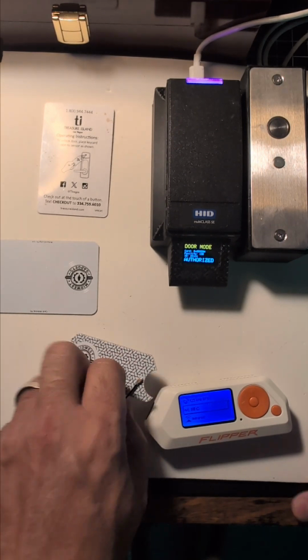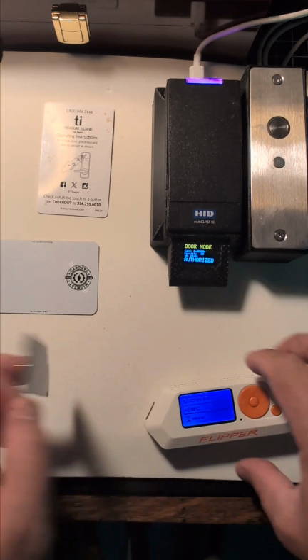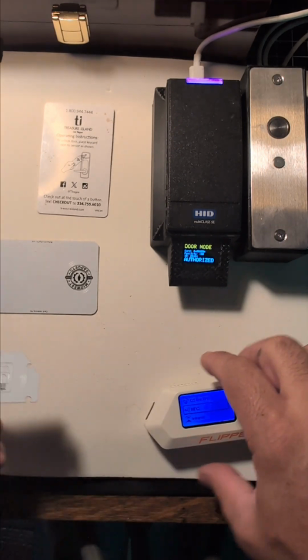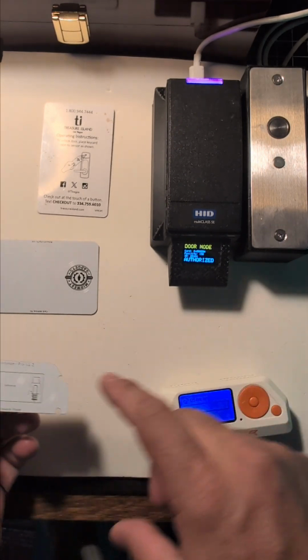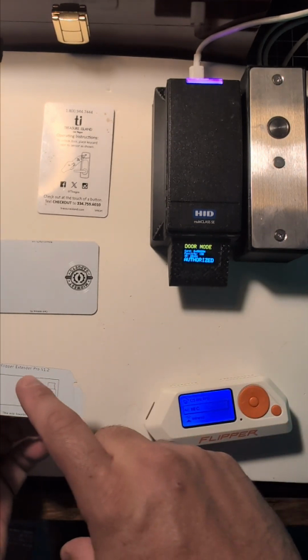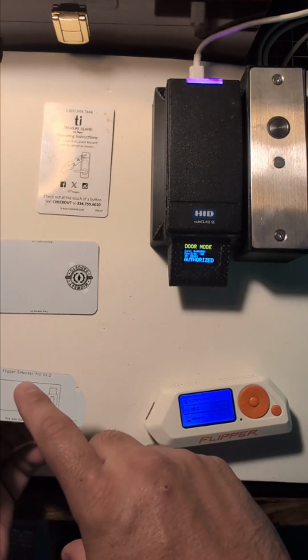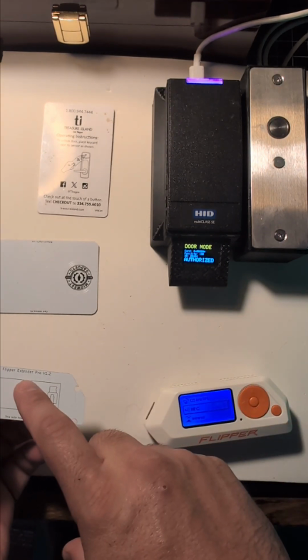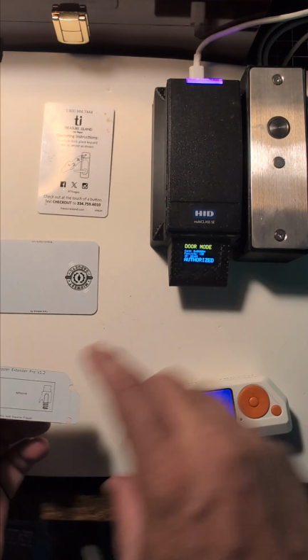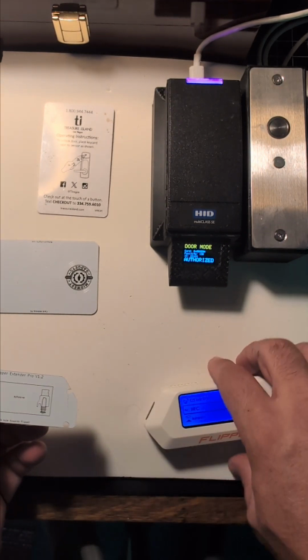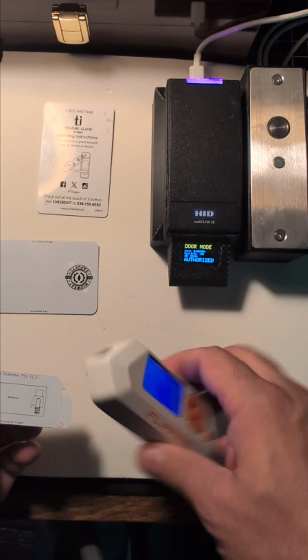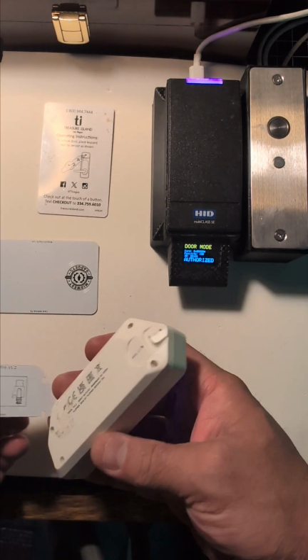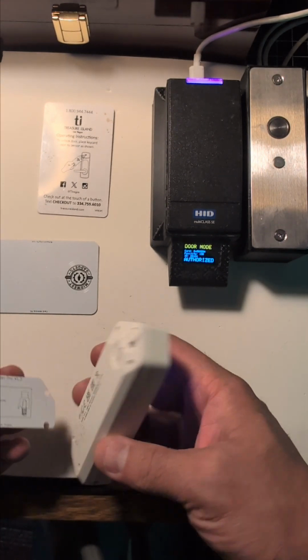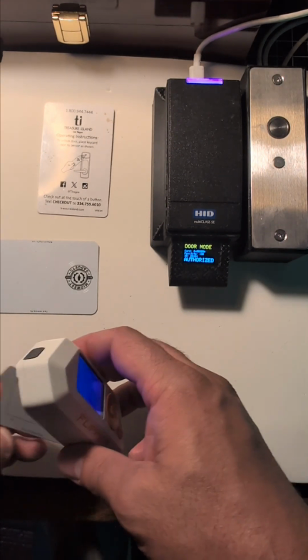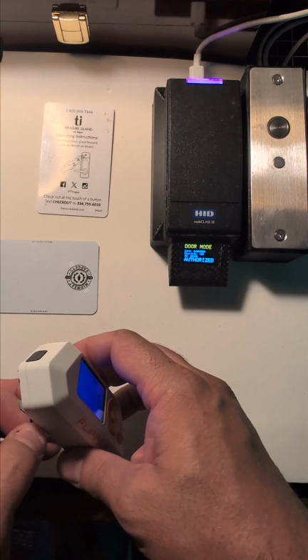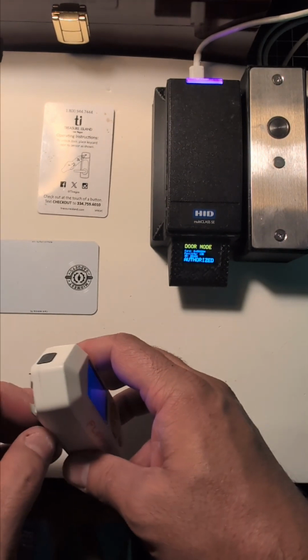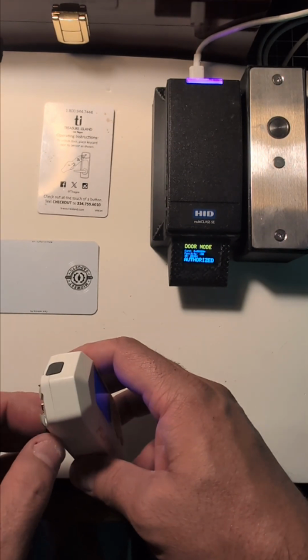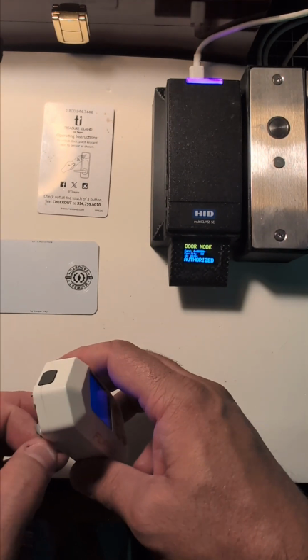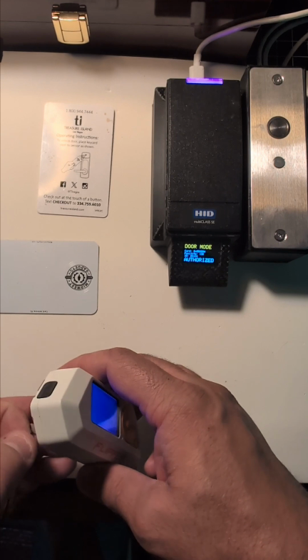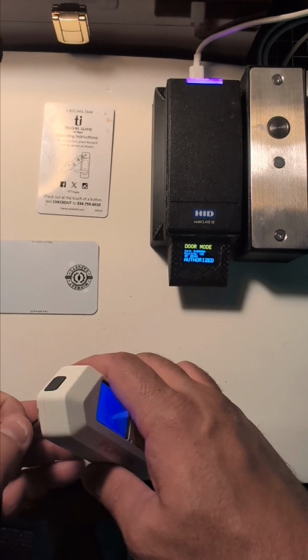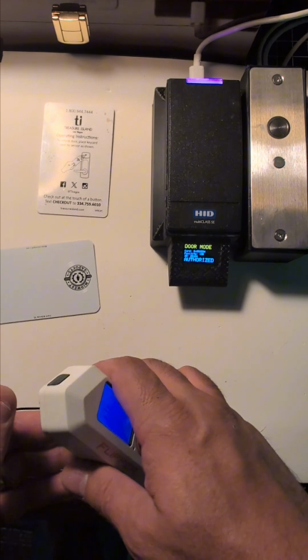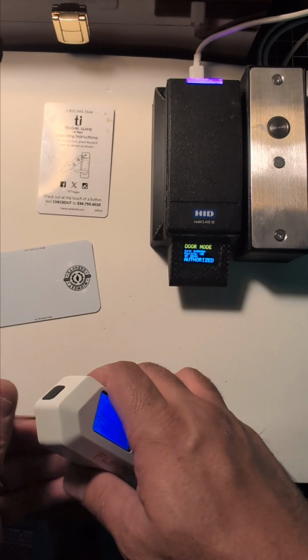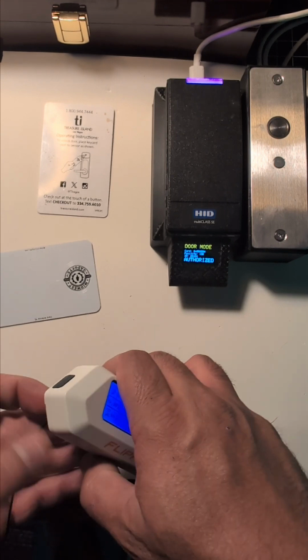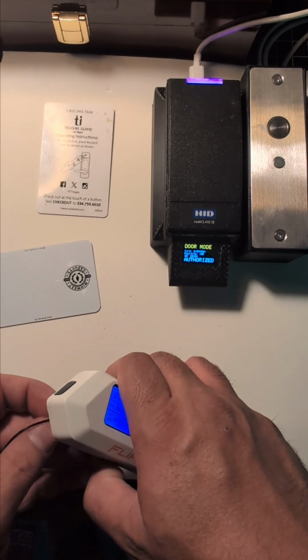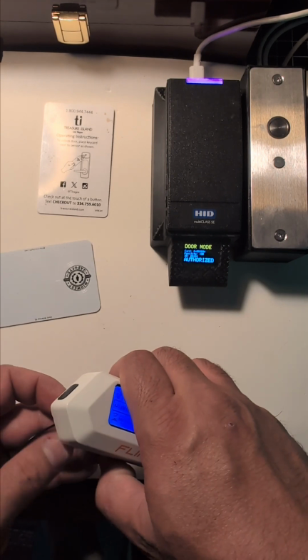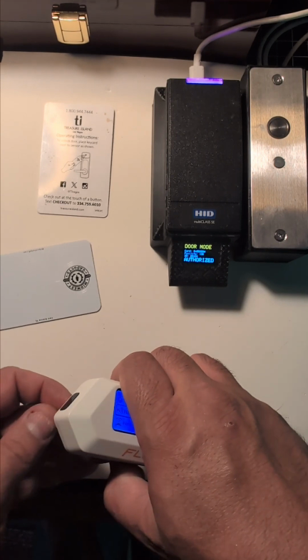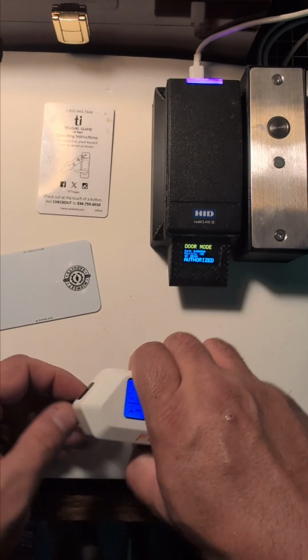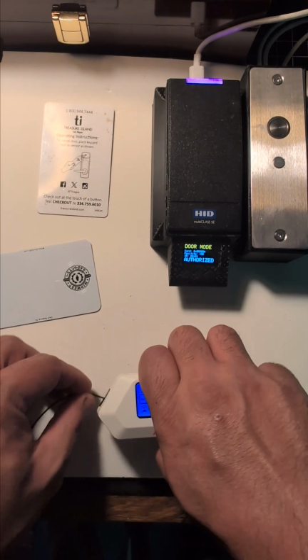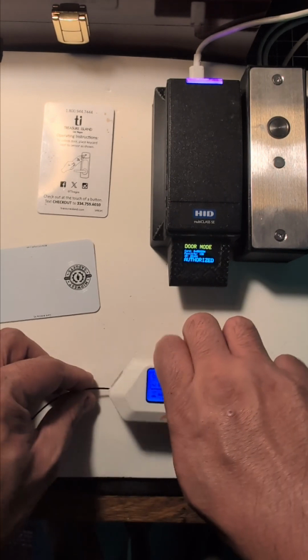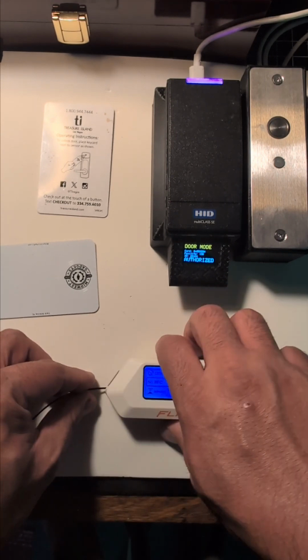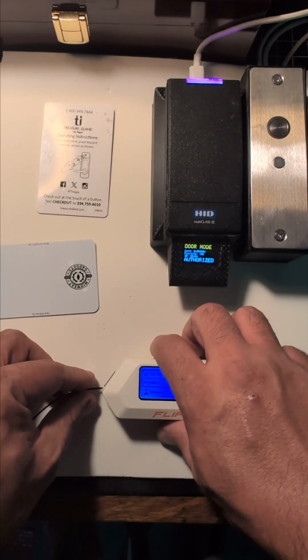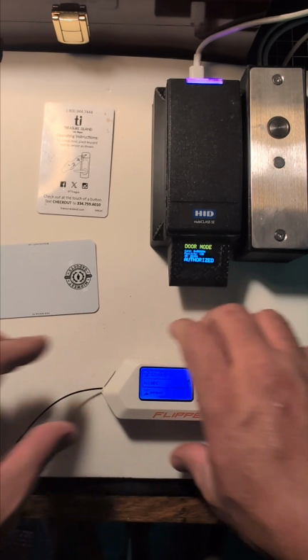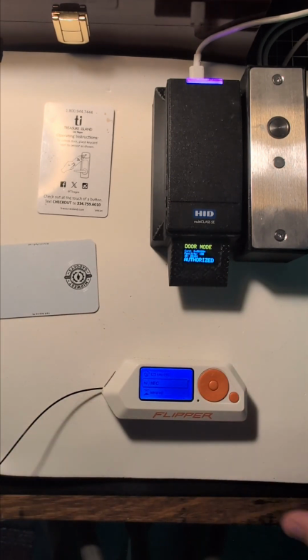Installation is incredibly simple. On the back of the field extender, there will be a piece of double-sided tape that you can stick to the back of the flipper, or you could wedge it between the silicone case and the flipper itself.